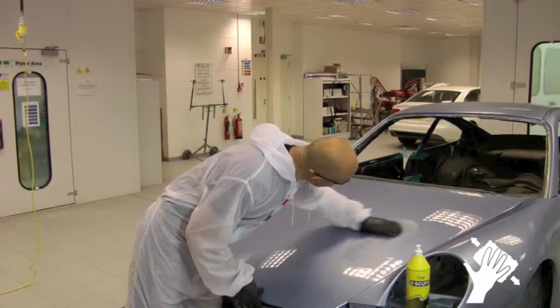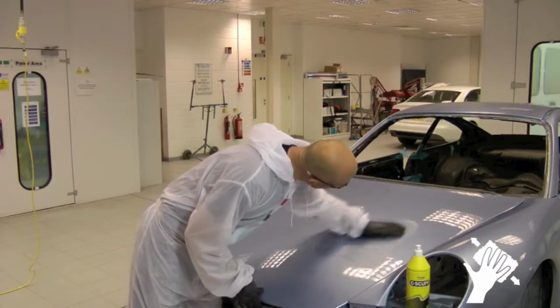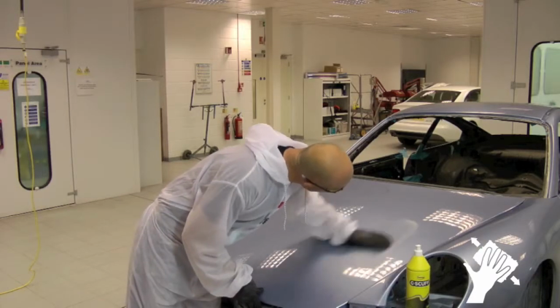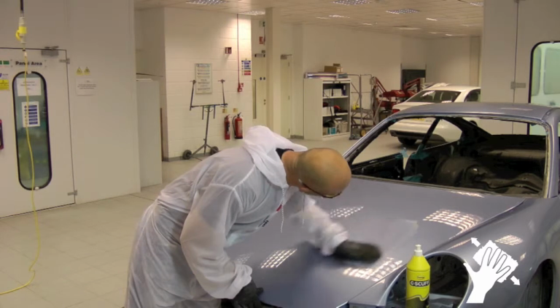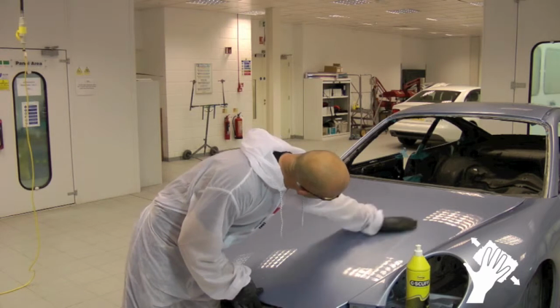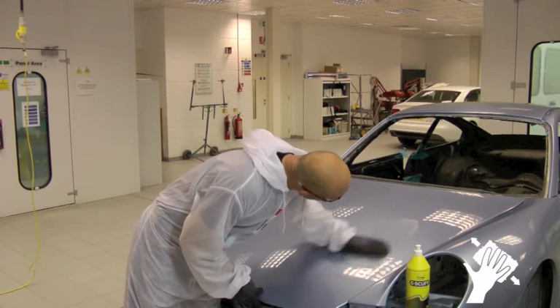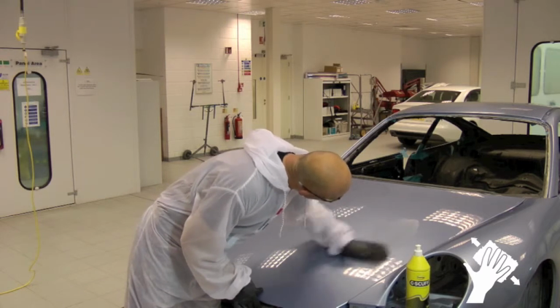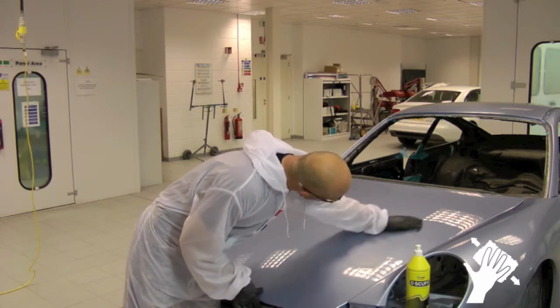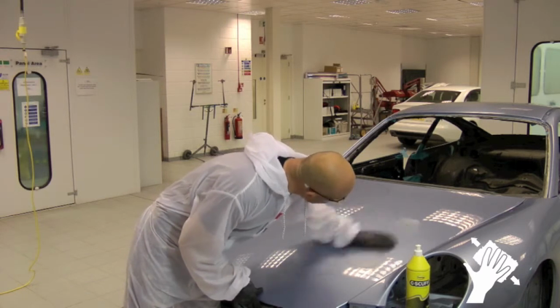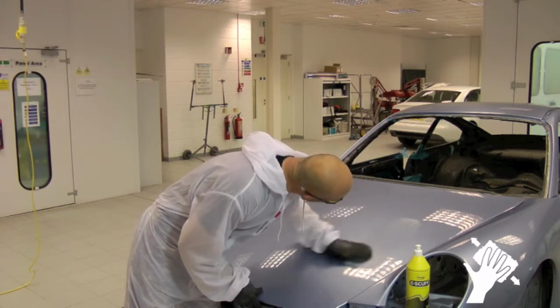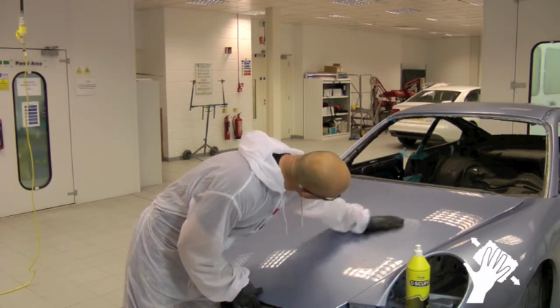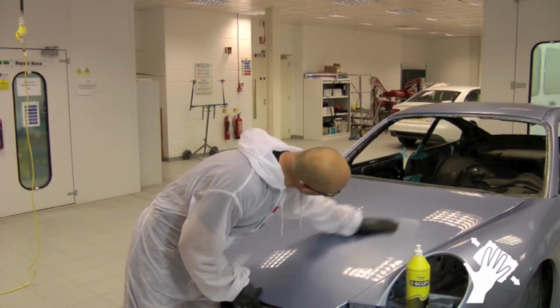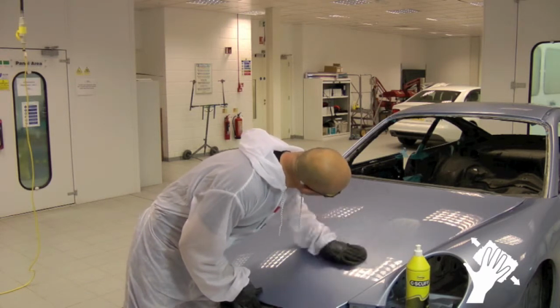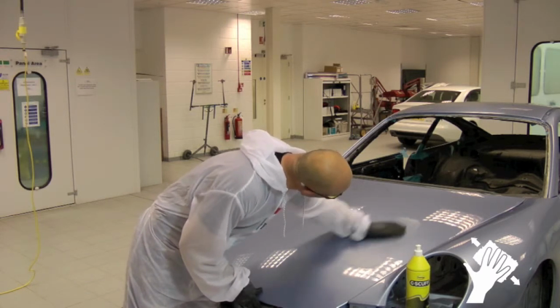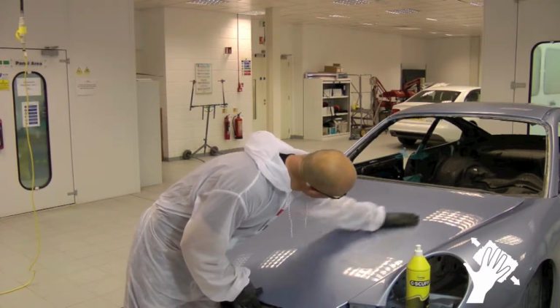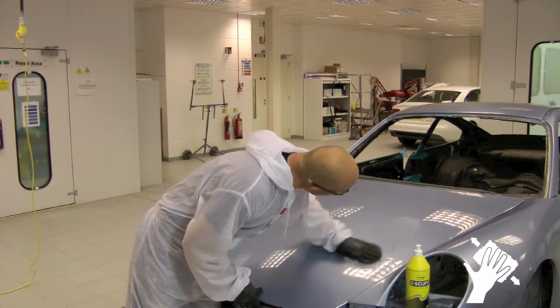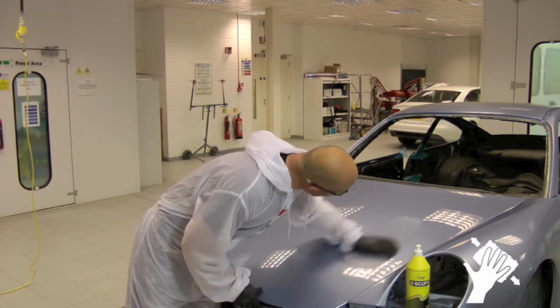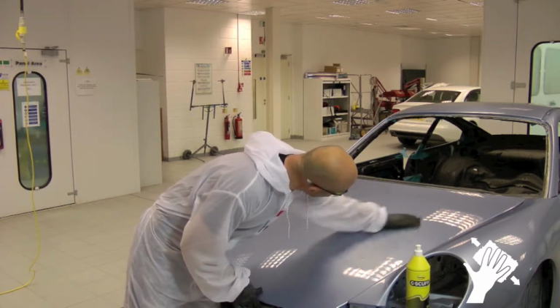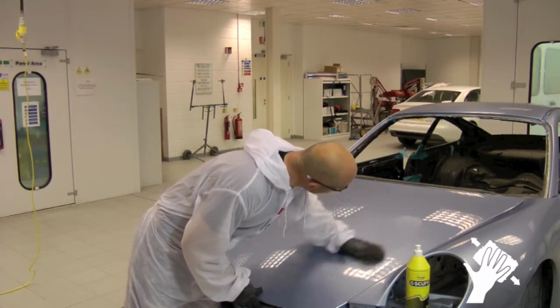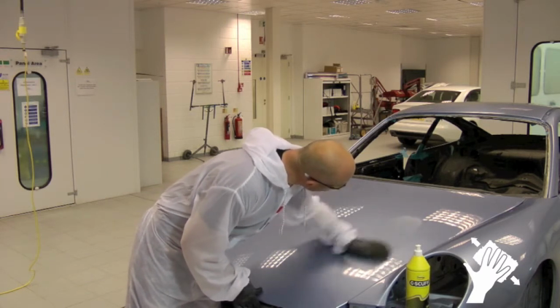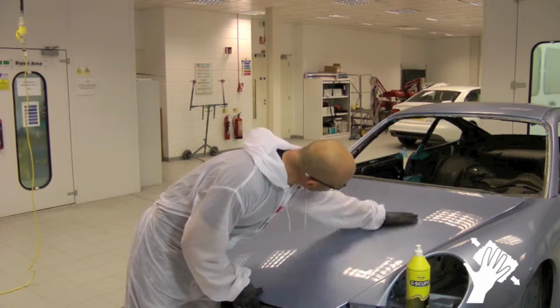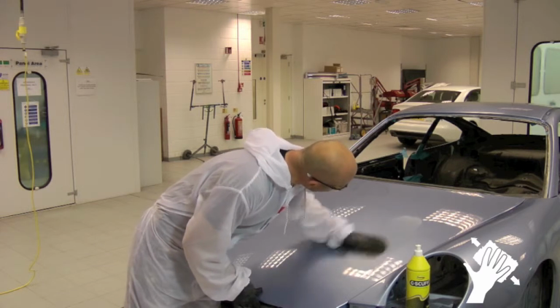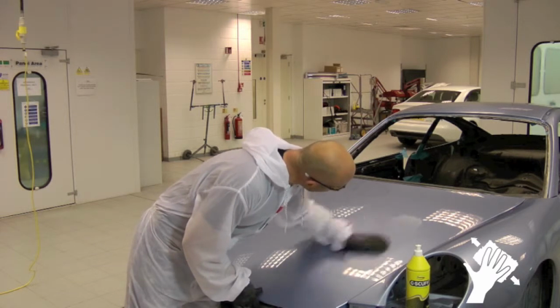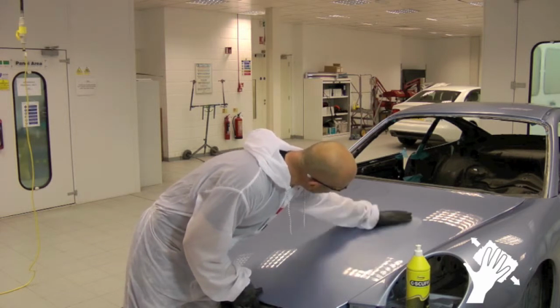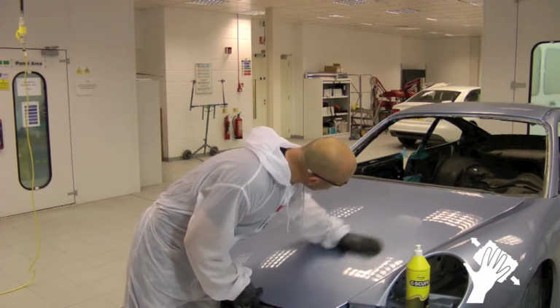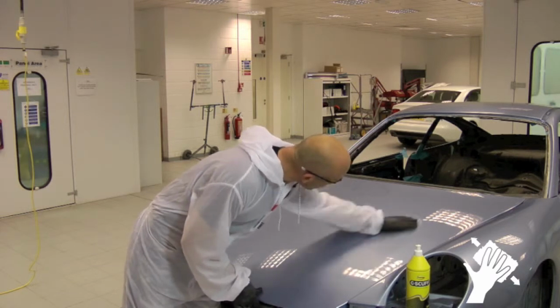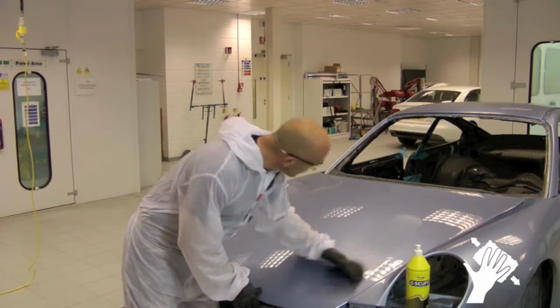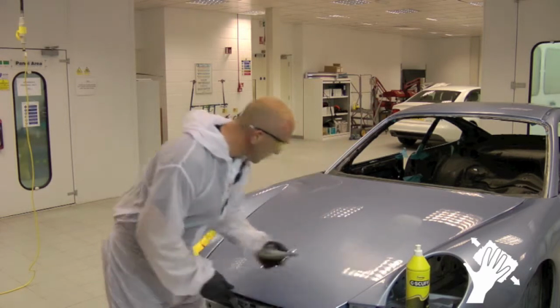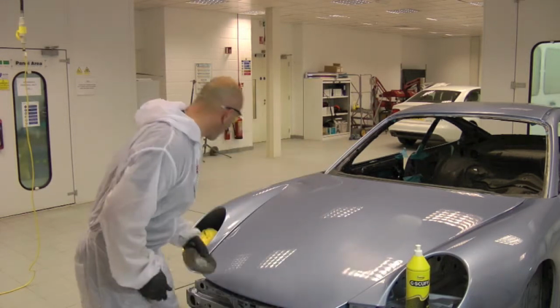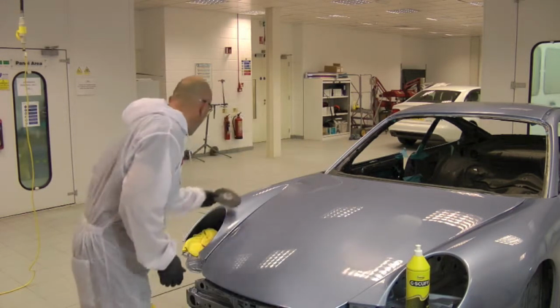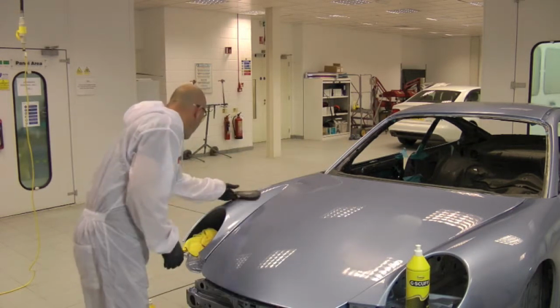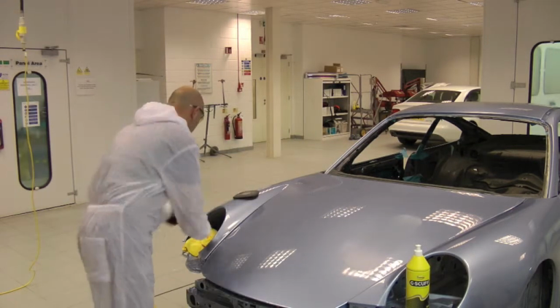Once the area has been completely abraded and the desired even matte surface achieved, remove the residue by wiping carefully with a Ferecla finishing cloth.